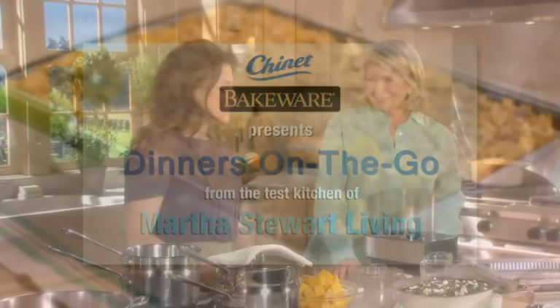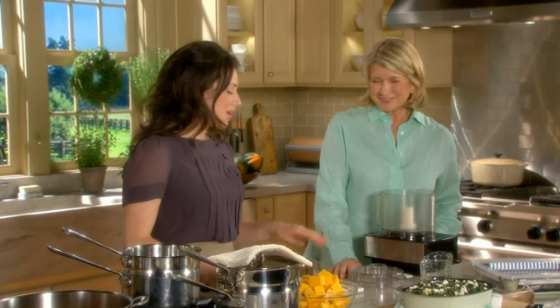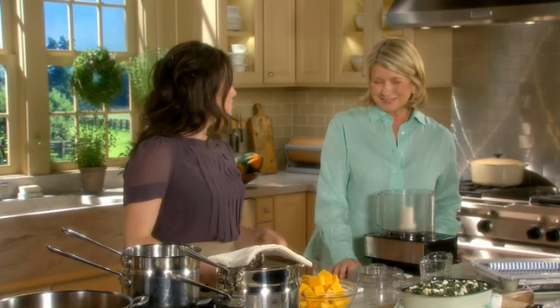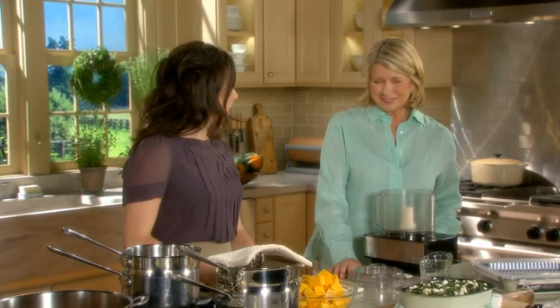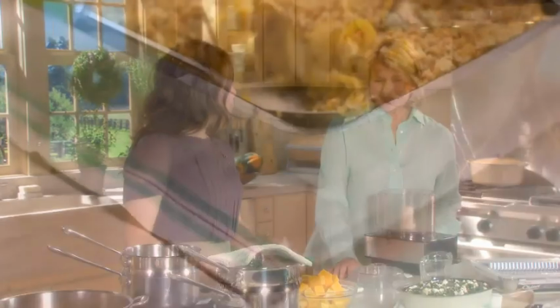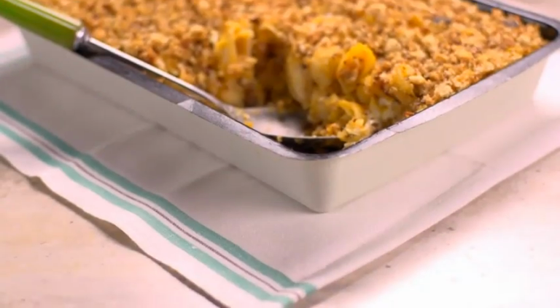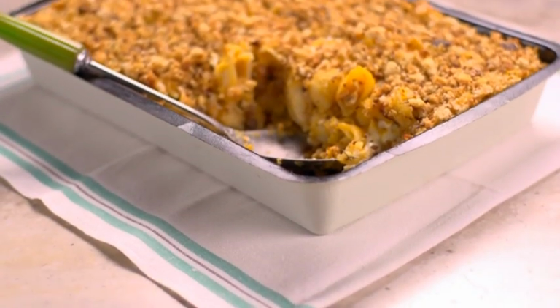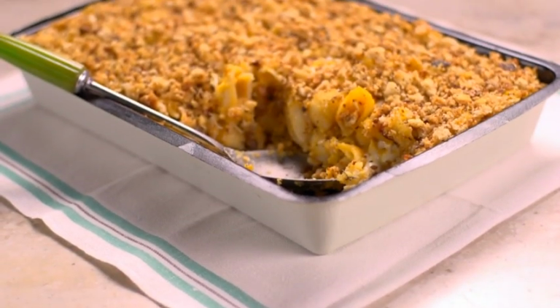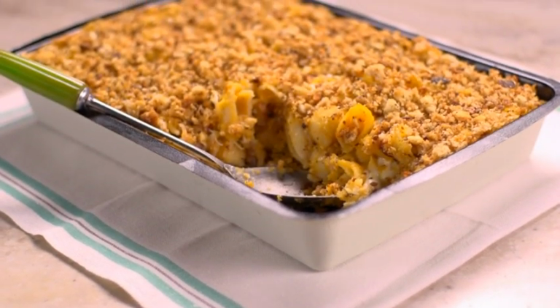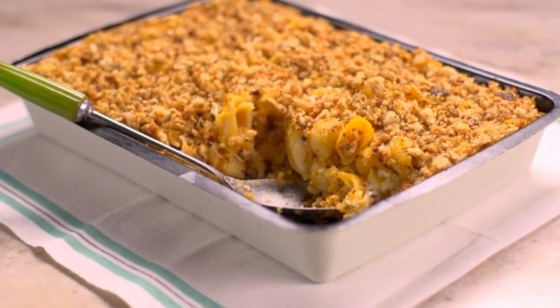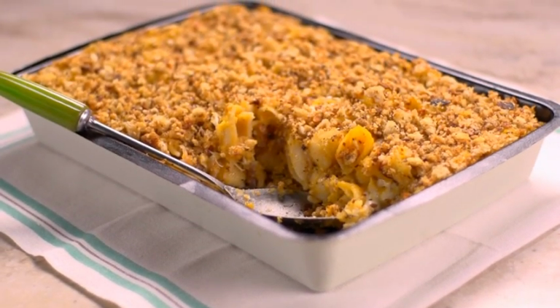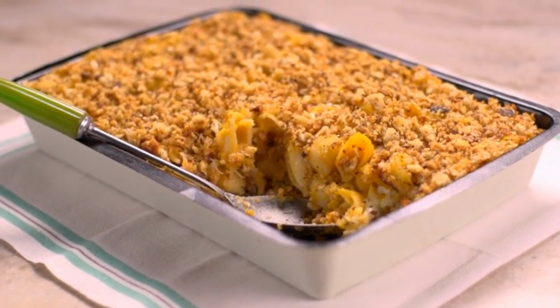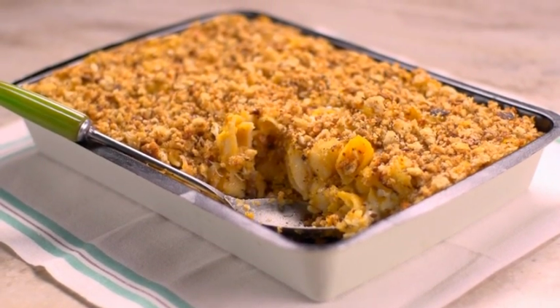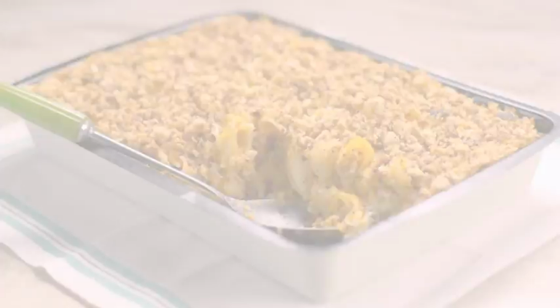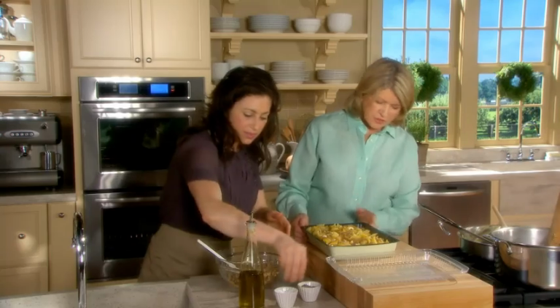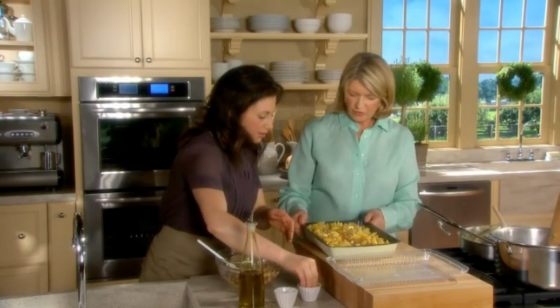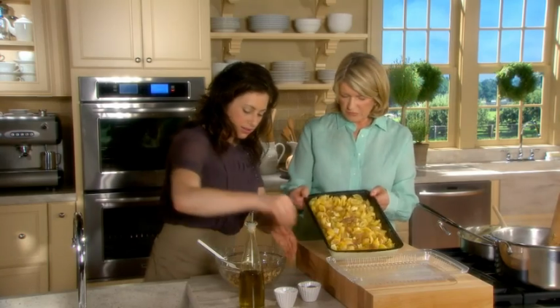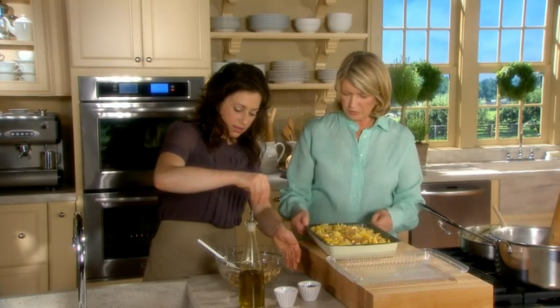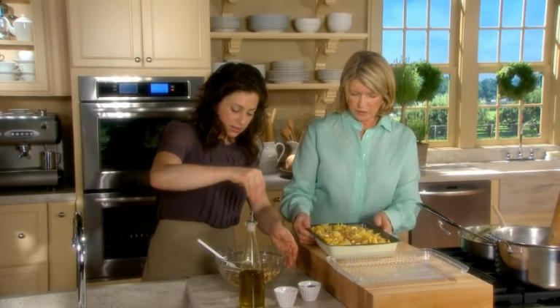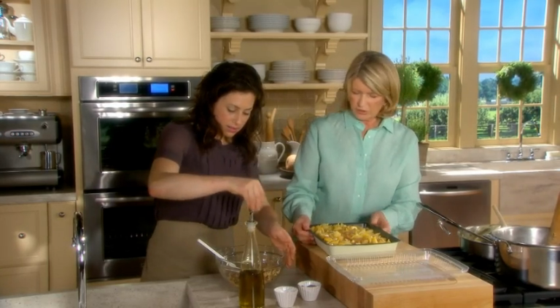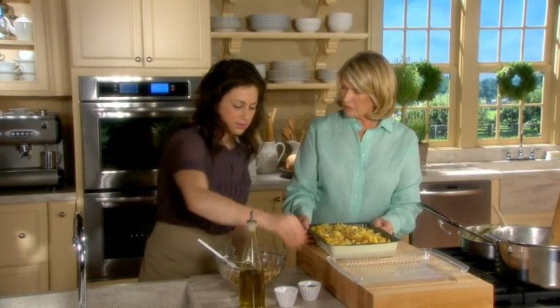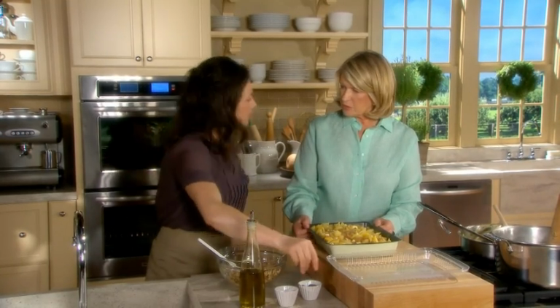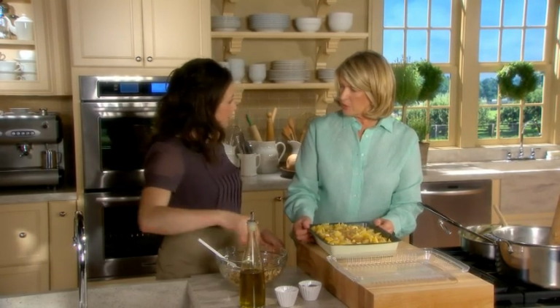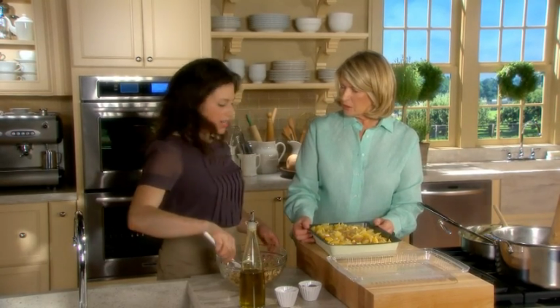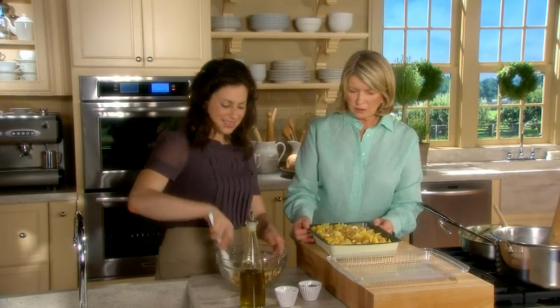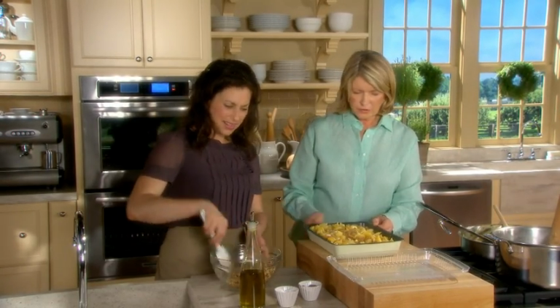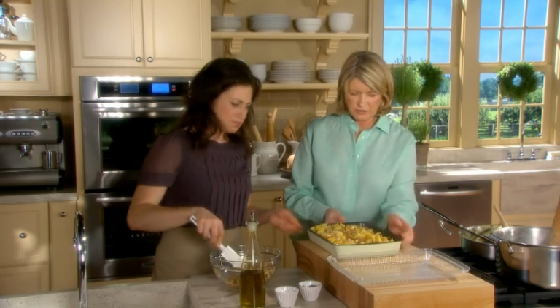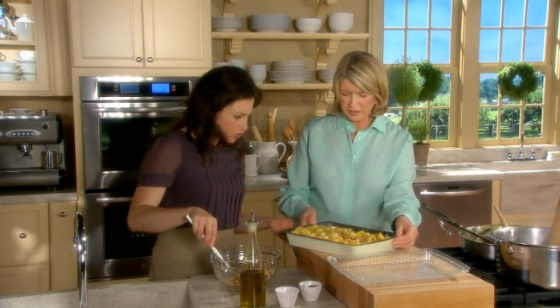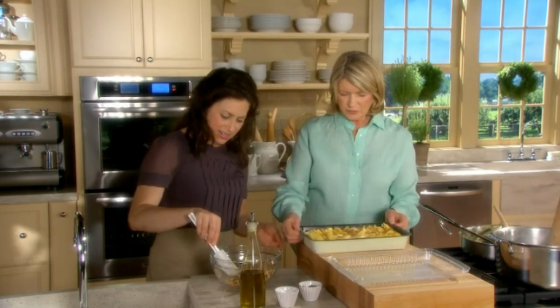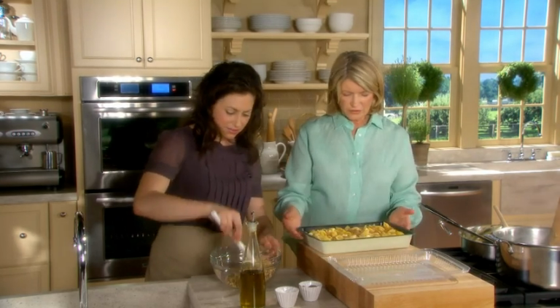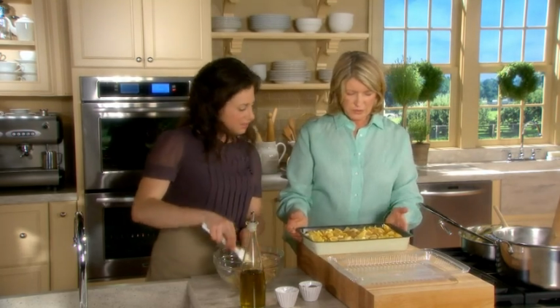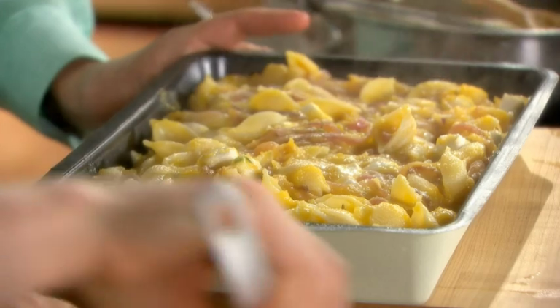Today we are going to make a butternut squash pasta with baked shells. This is very different from any other kind of disposable bakeware. It's attractive — it looks like a really nice dish.